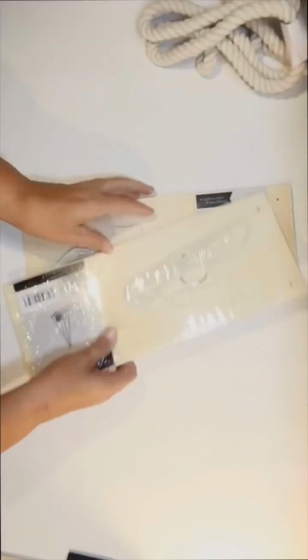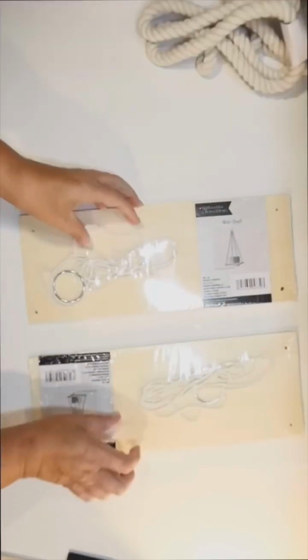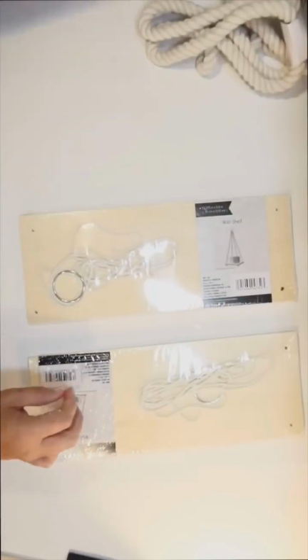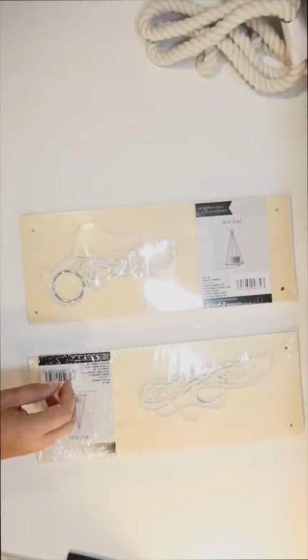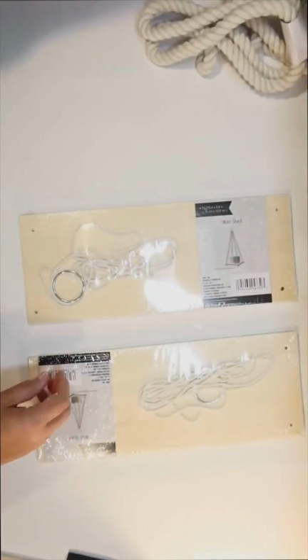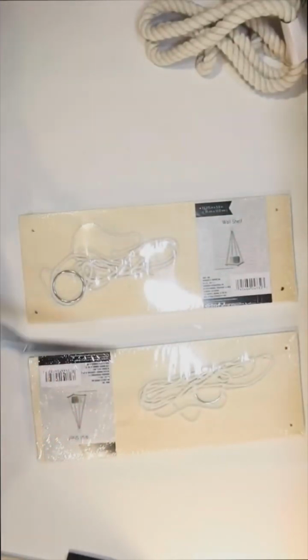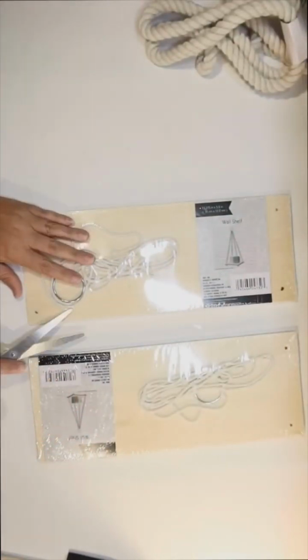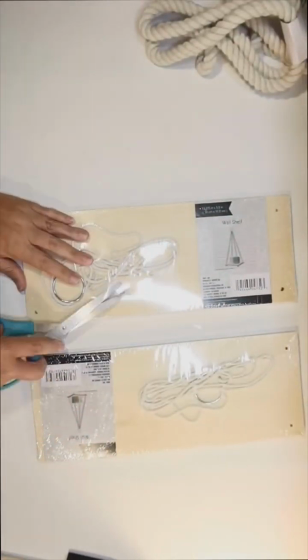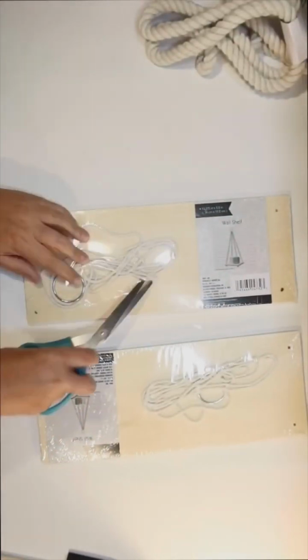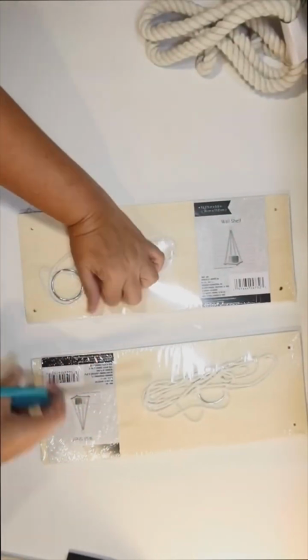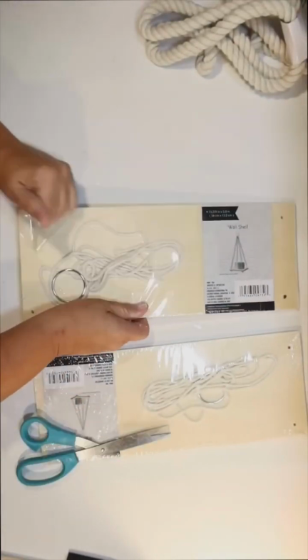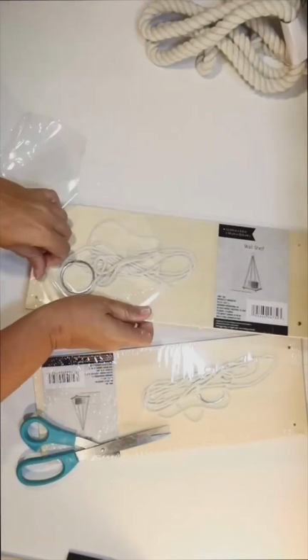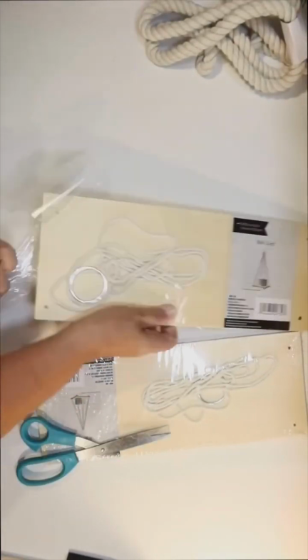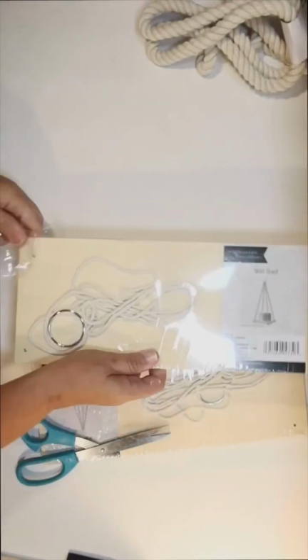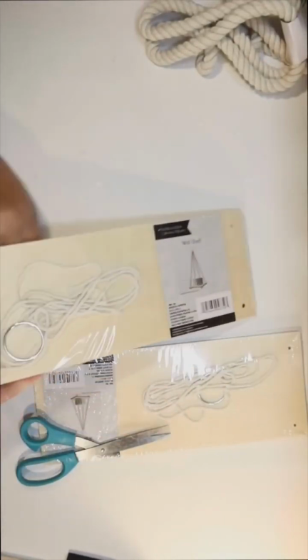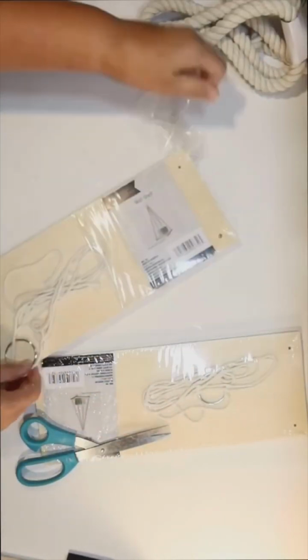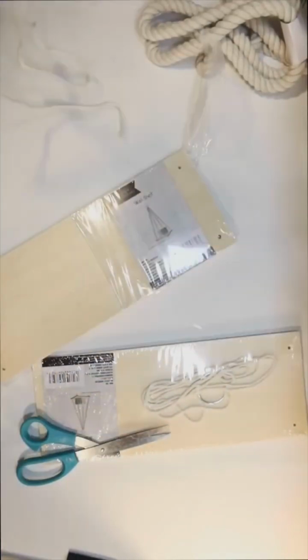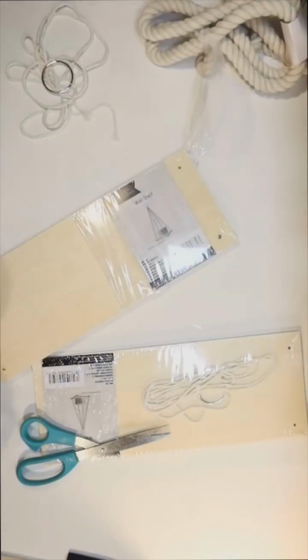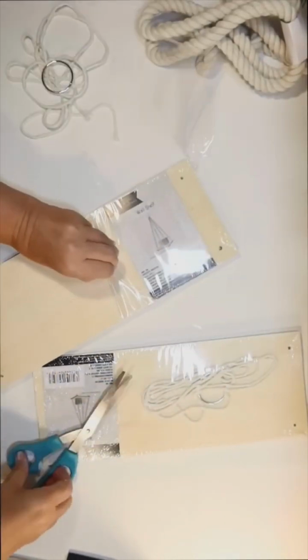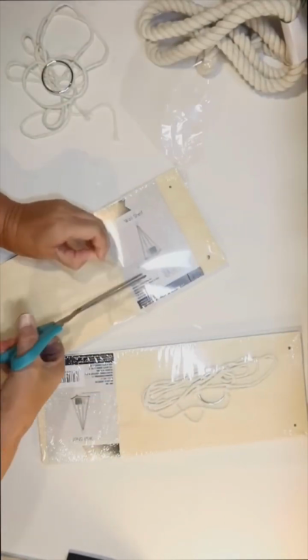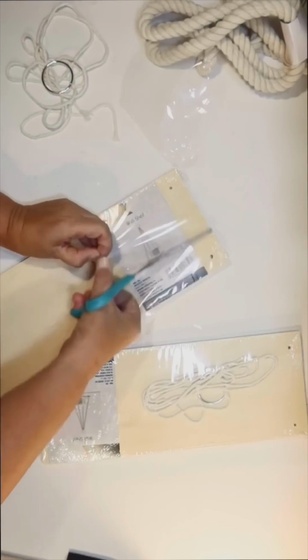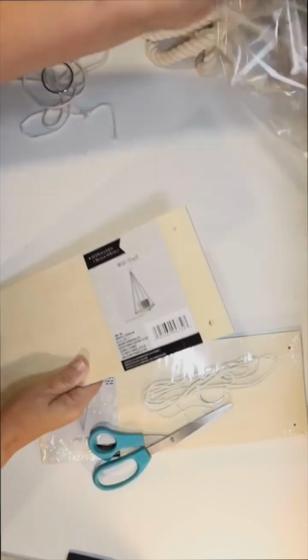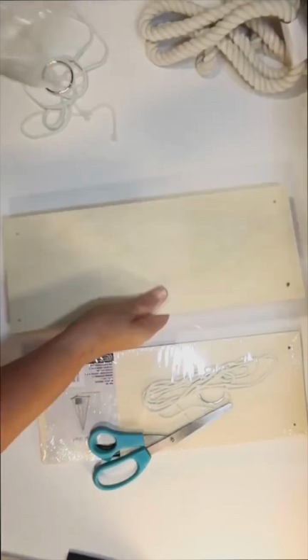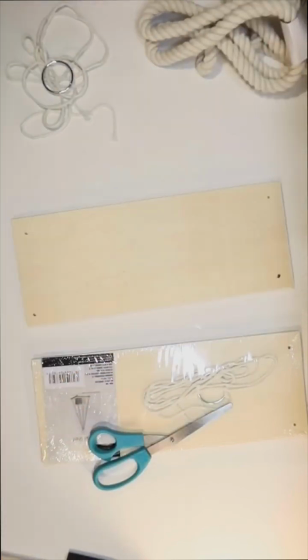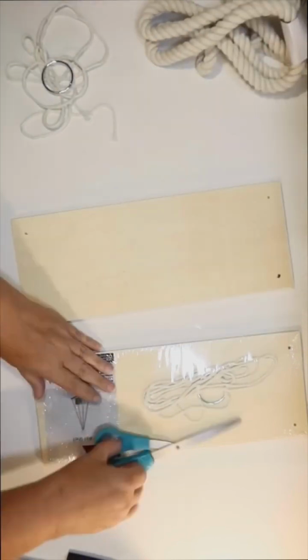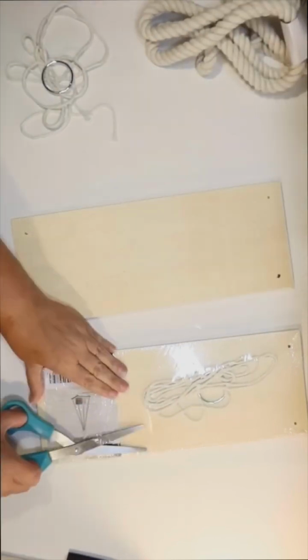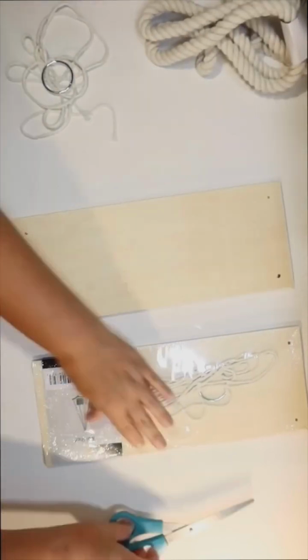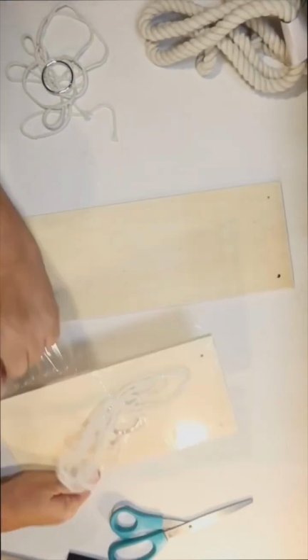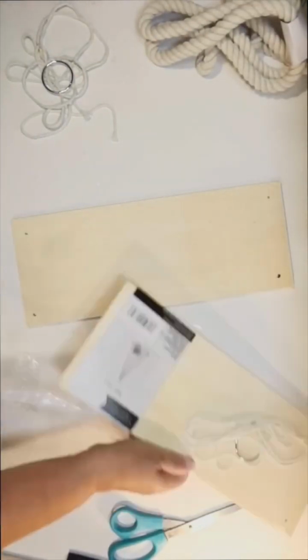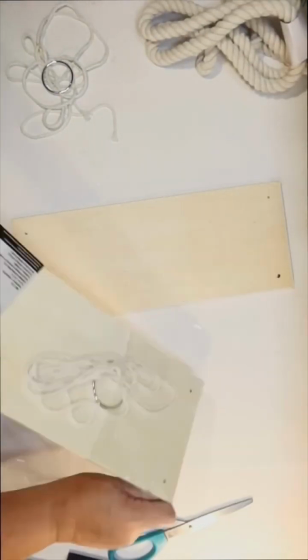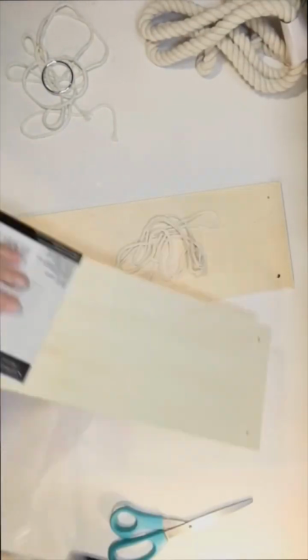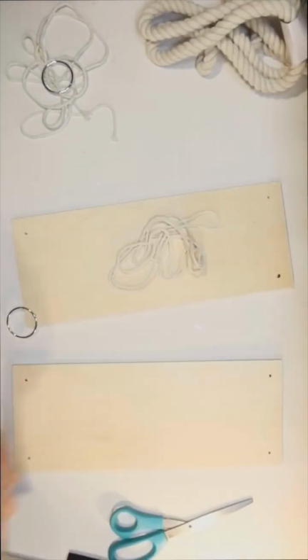Hey guys, this is Julie from Crafty Beach on YouTube, and I have a fun neutral fall decor. It's also a little bit coastal, but you don't have to make it coastal unless you want to.